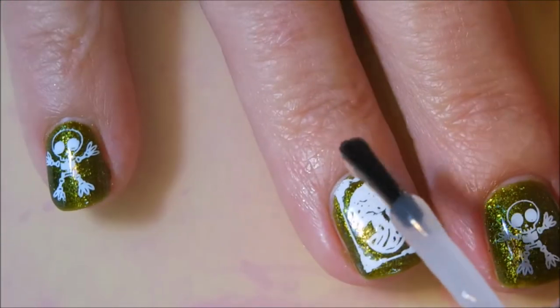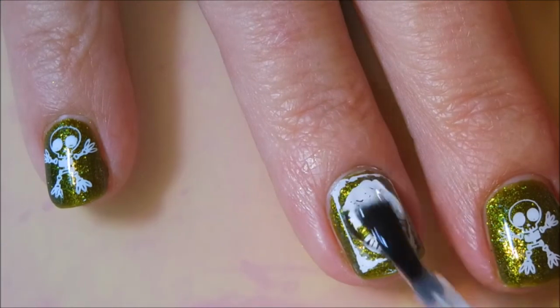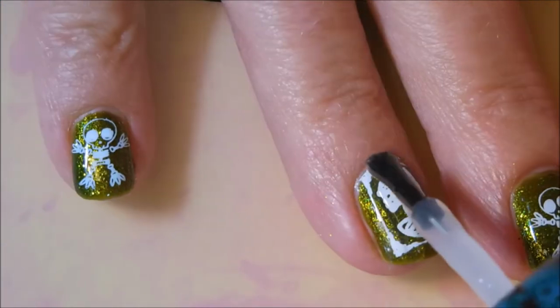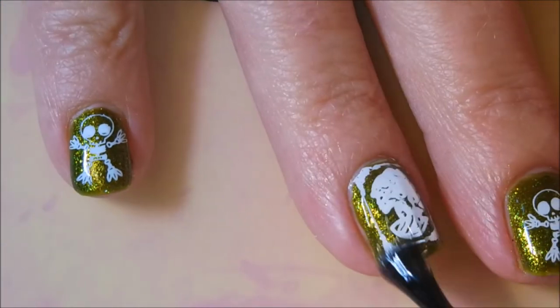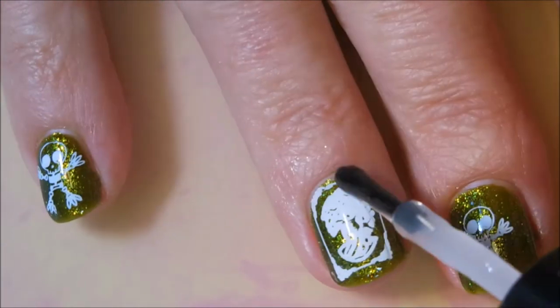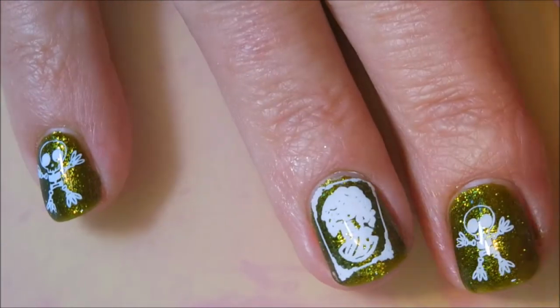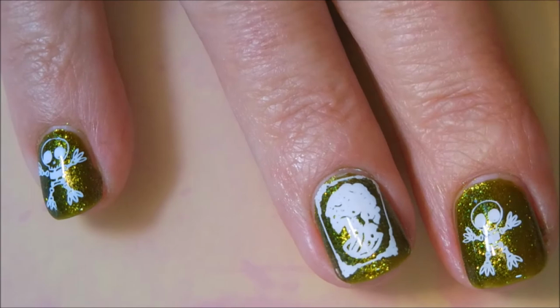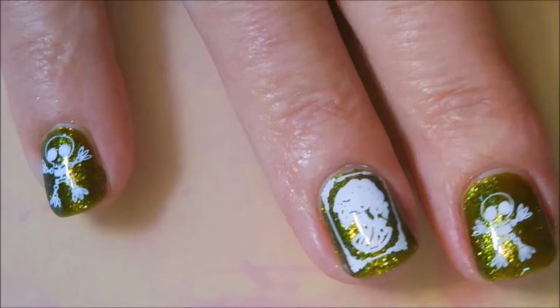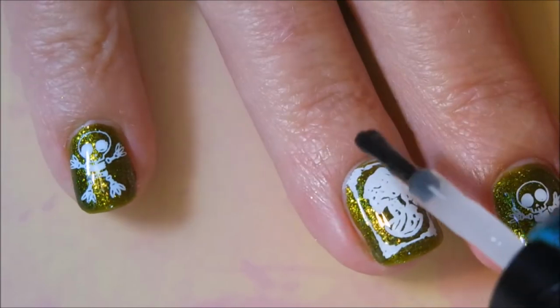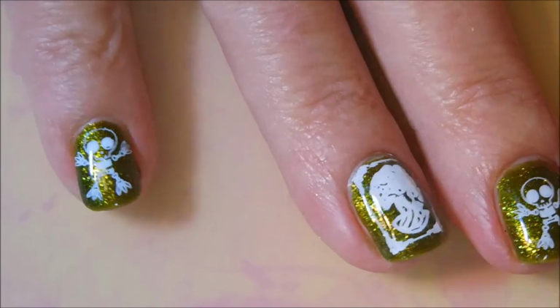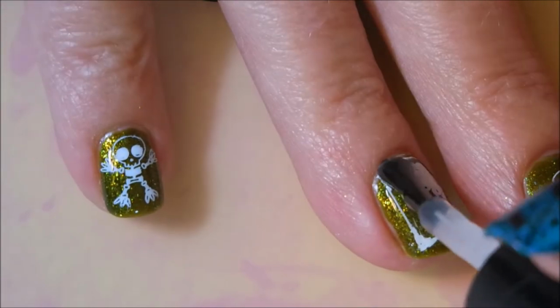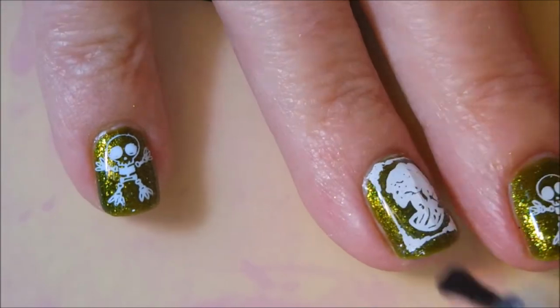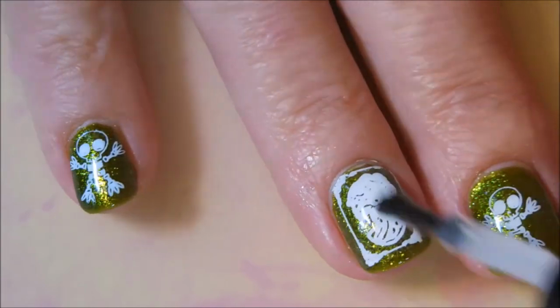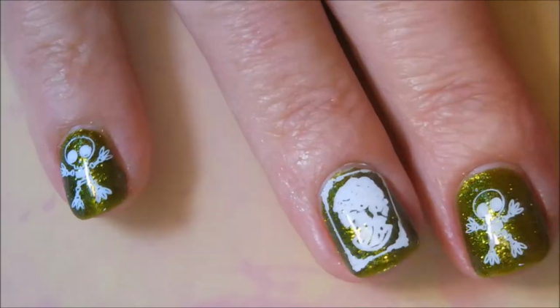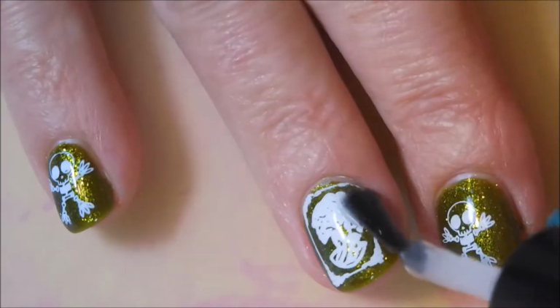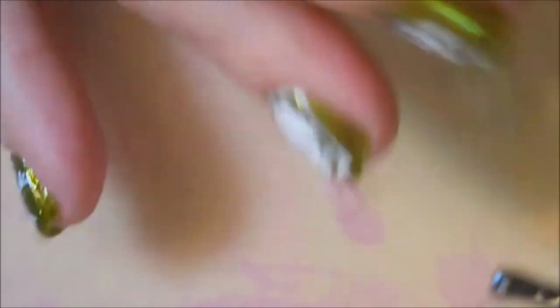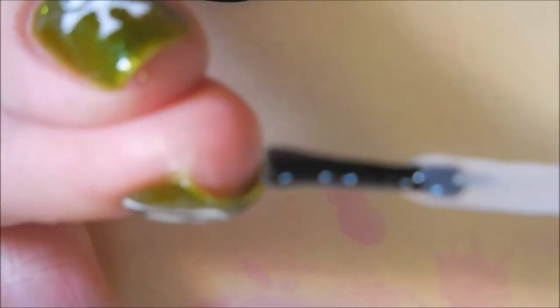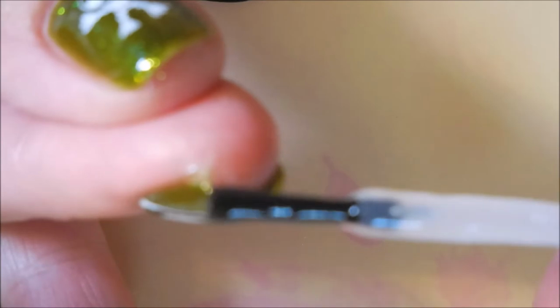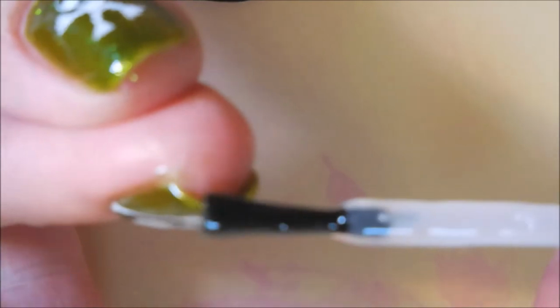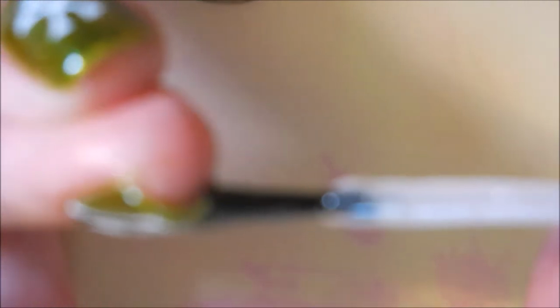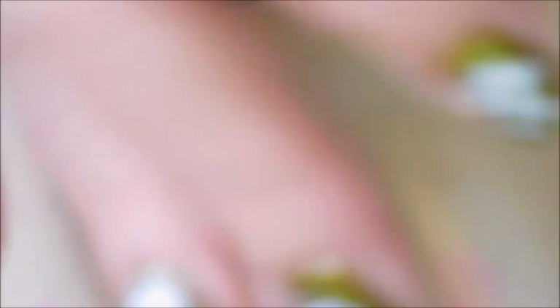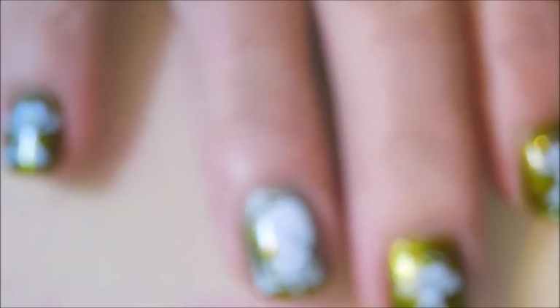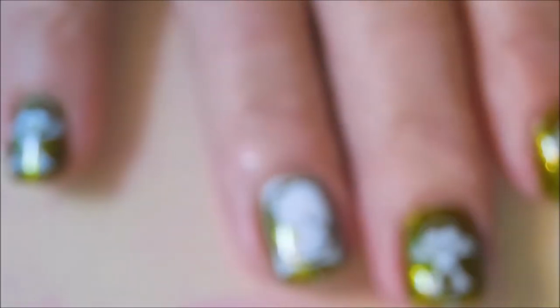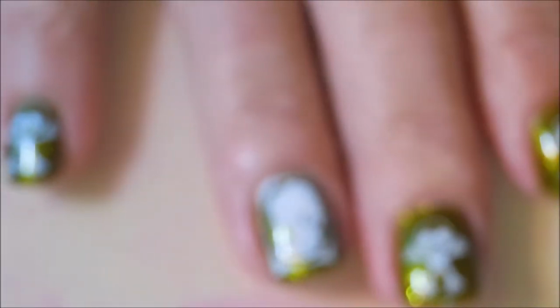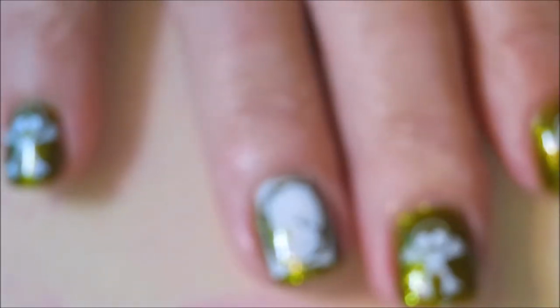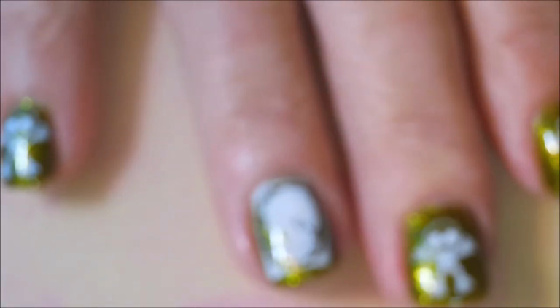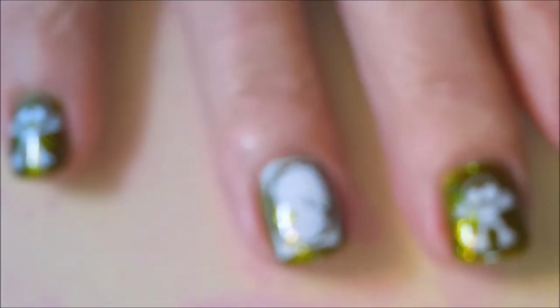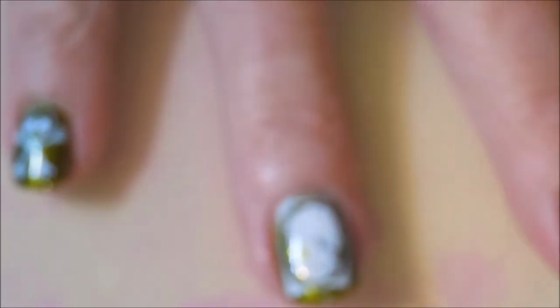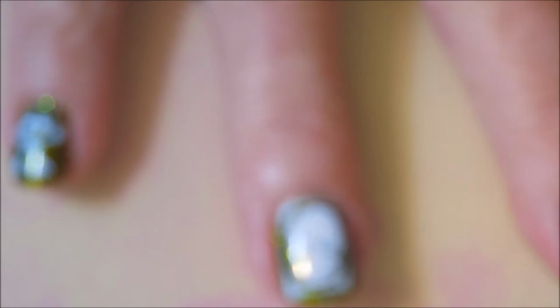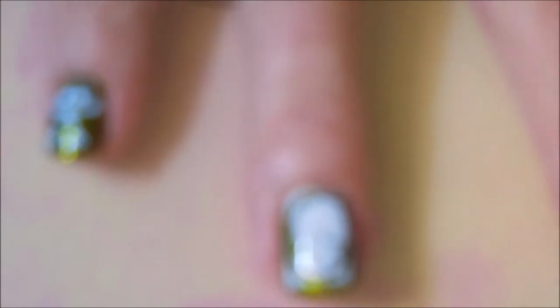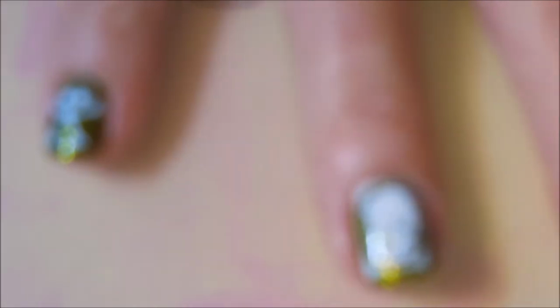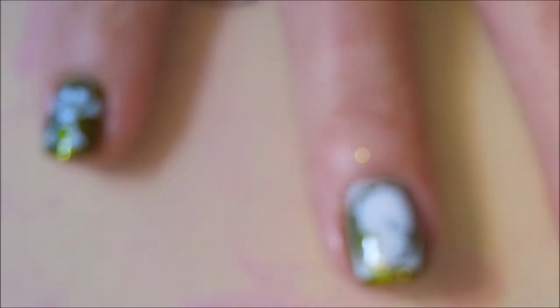We are going to seal this design in with some Posh Top Coat. Look how that glimmers underneath there — I just love it. Capping my little bitty tip in there, and the camera is just bugging out because it is so blingy.